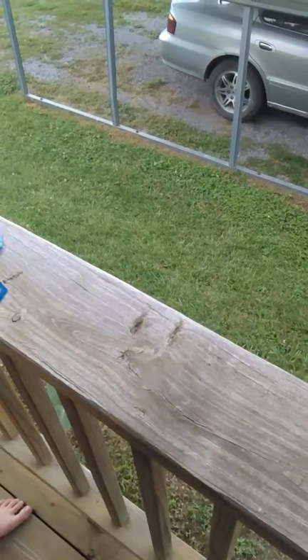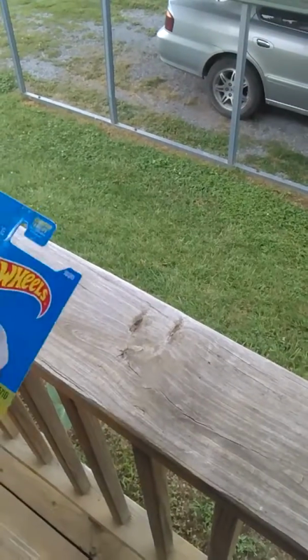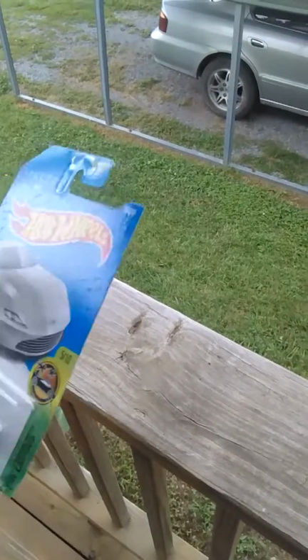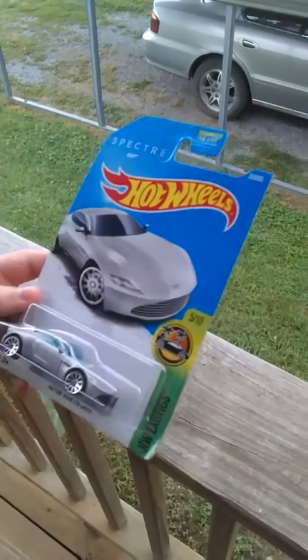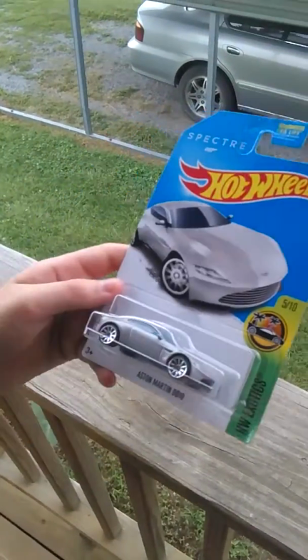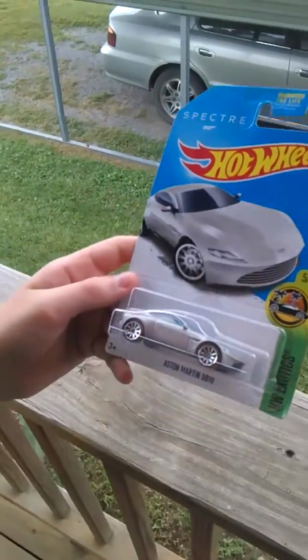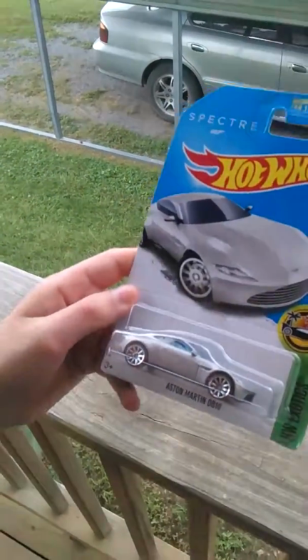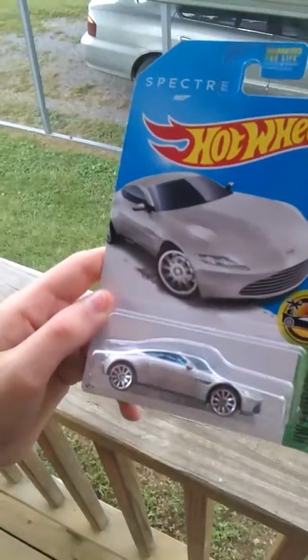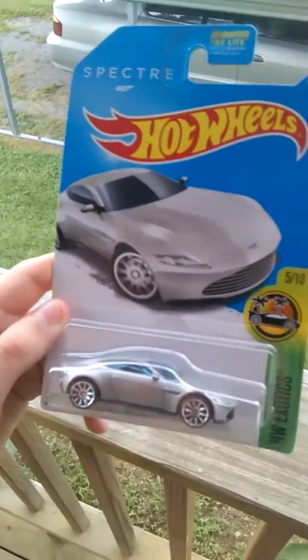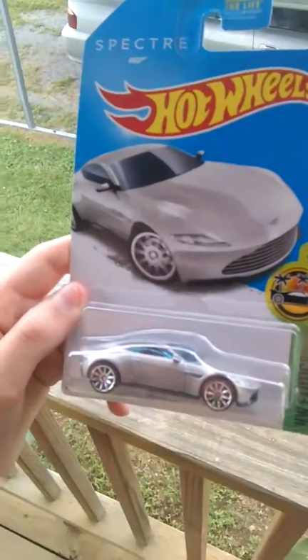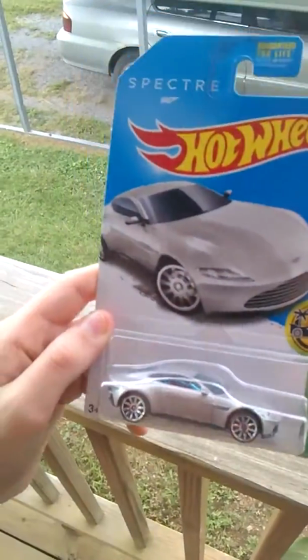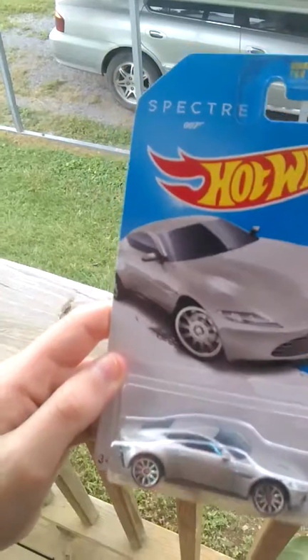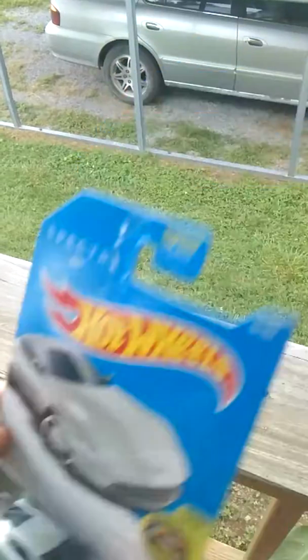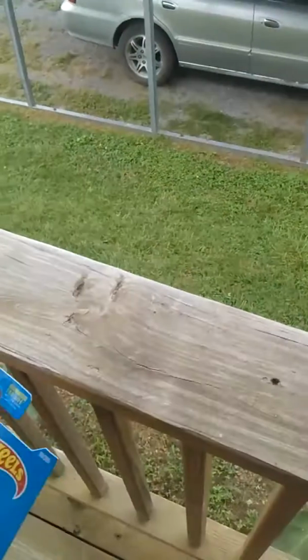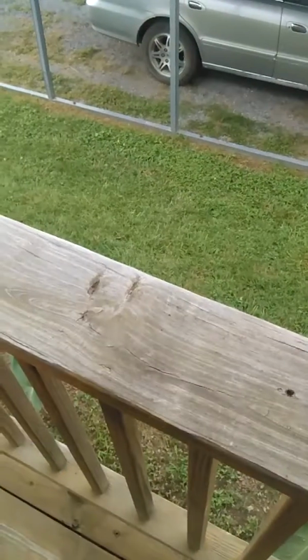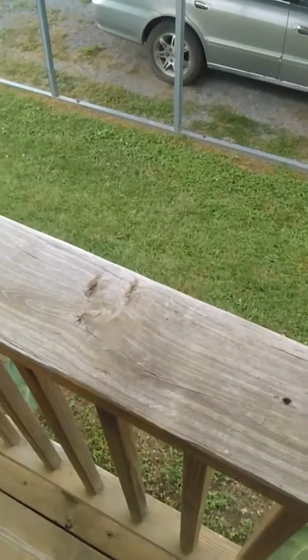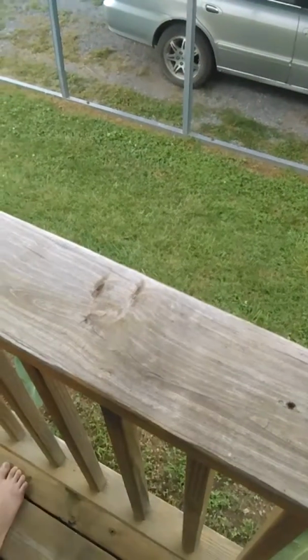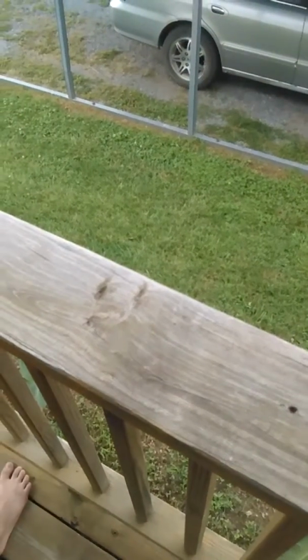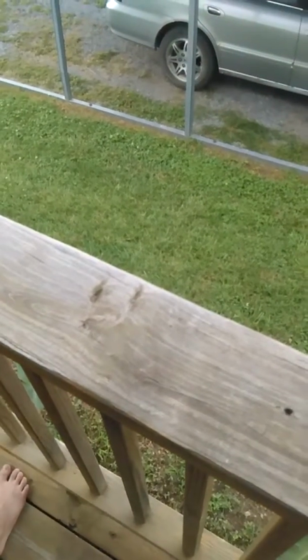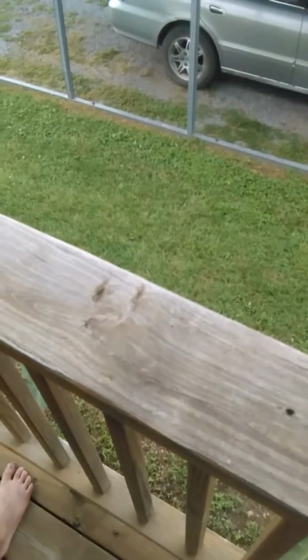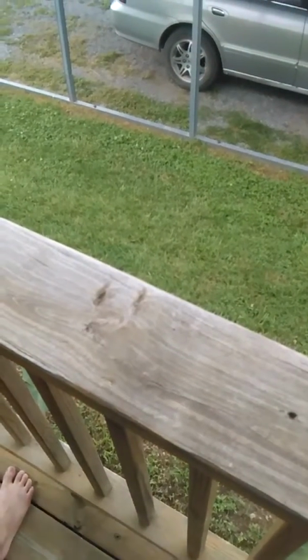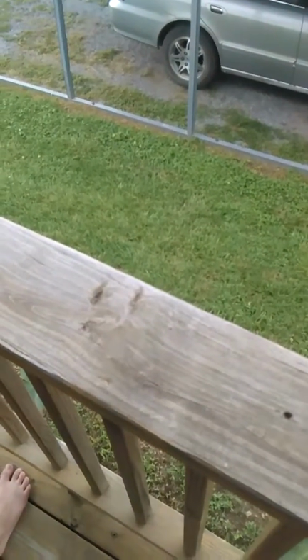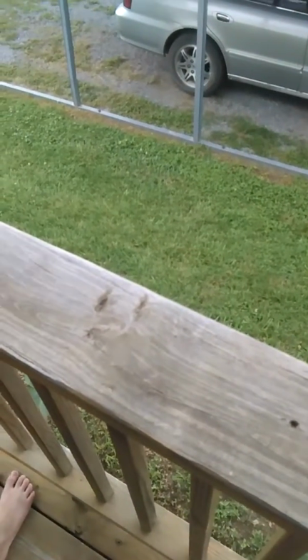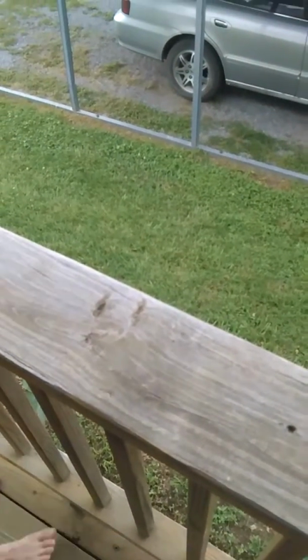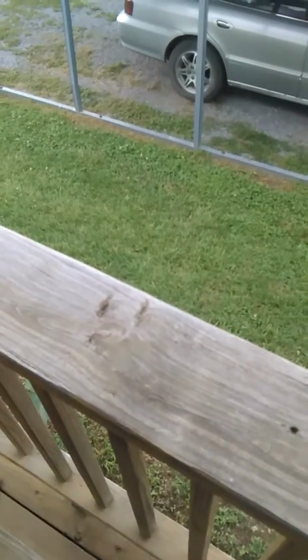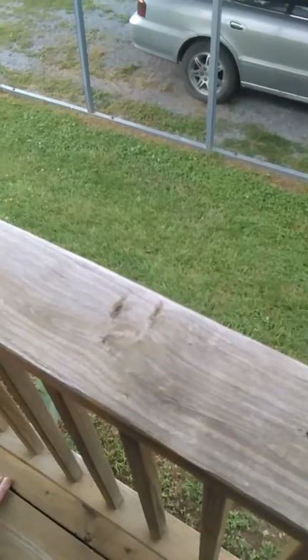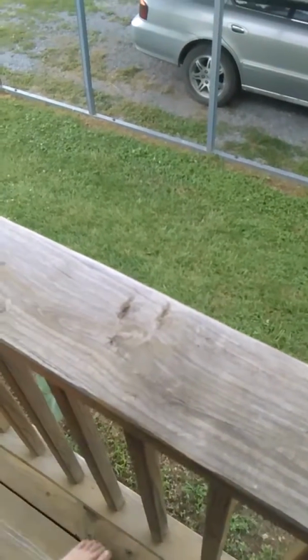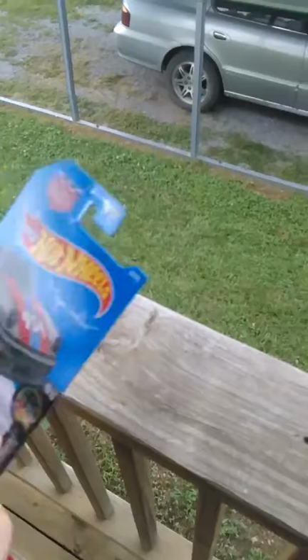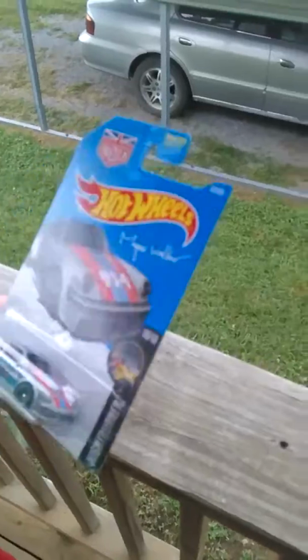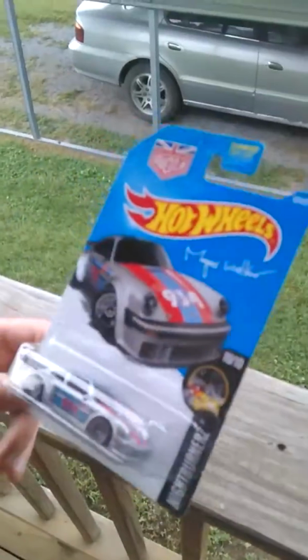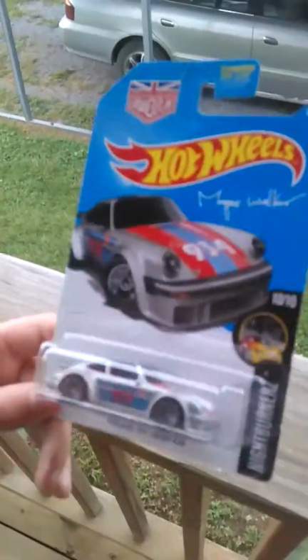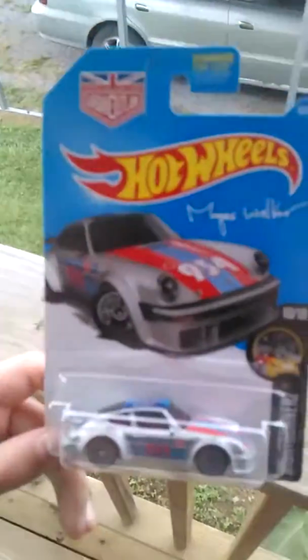Next we have an Aston Martin DB10. Next we have a Porsche 934 Turbo RS-R.